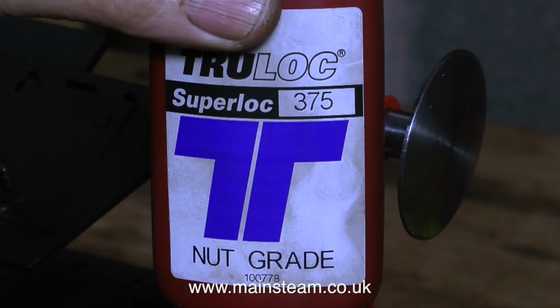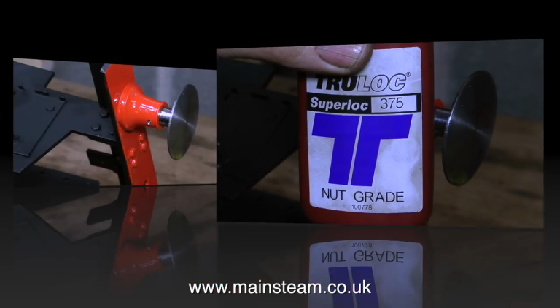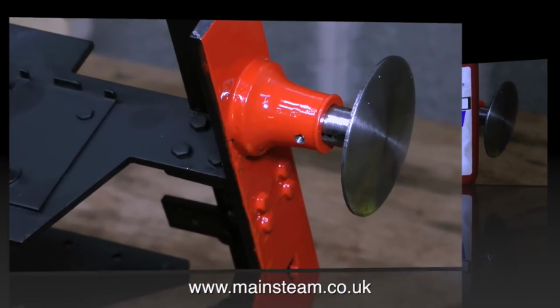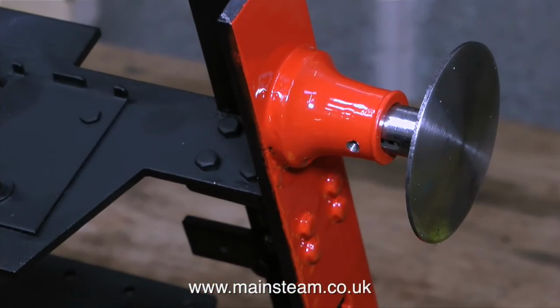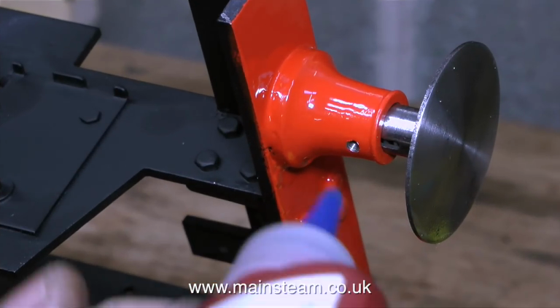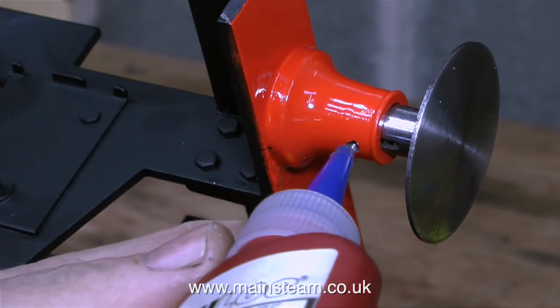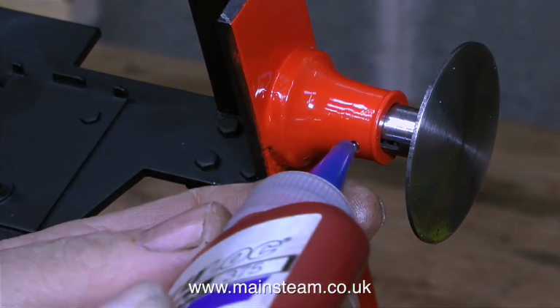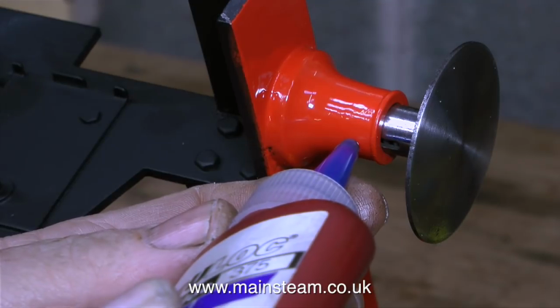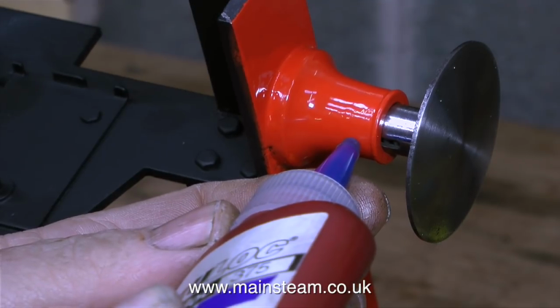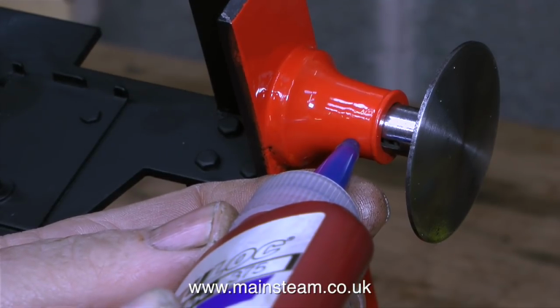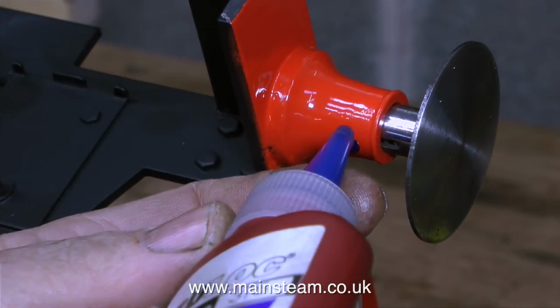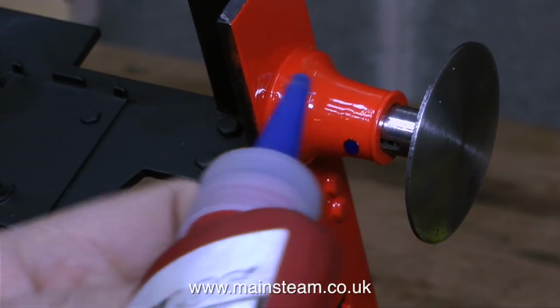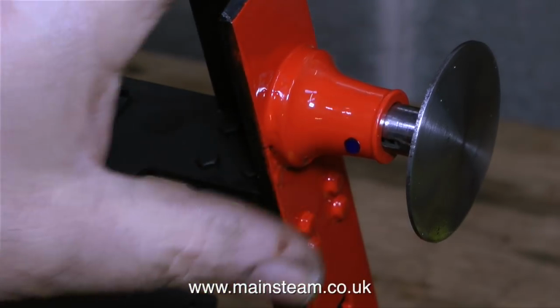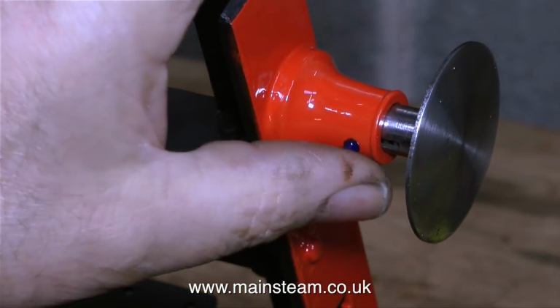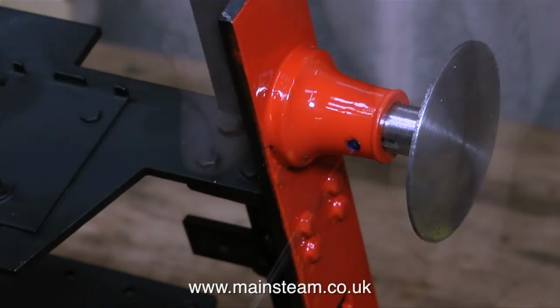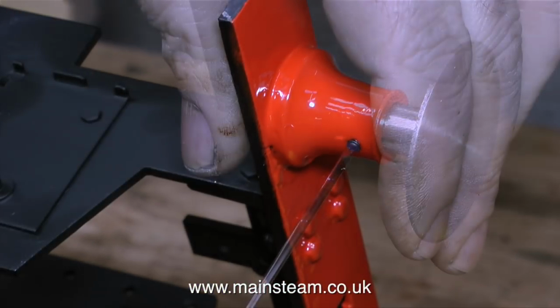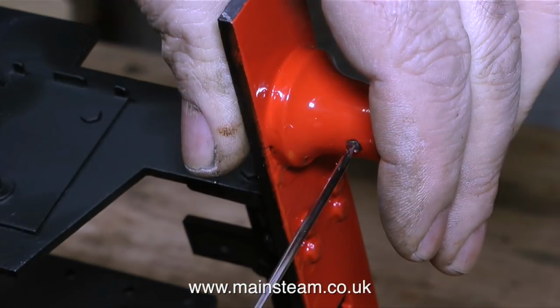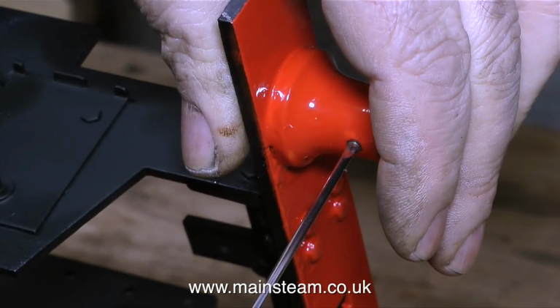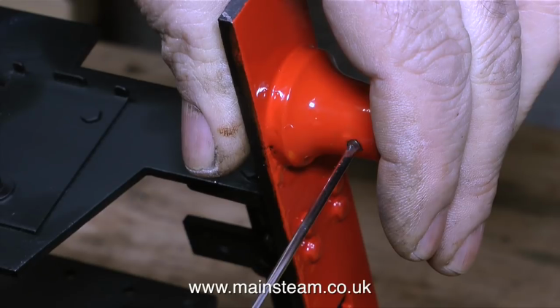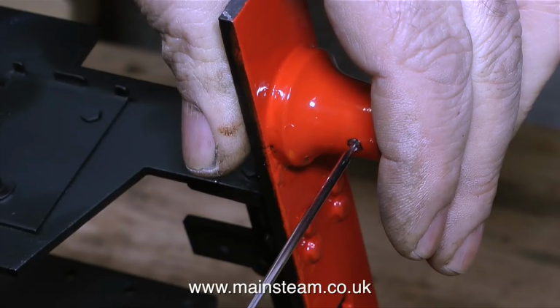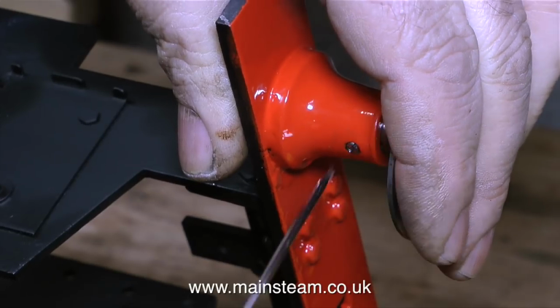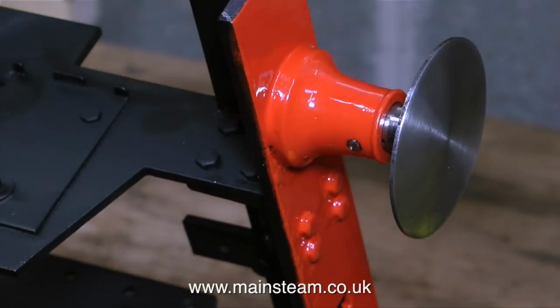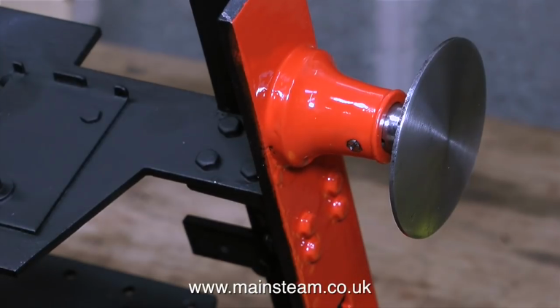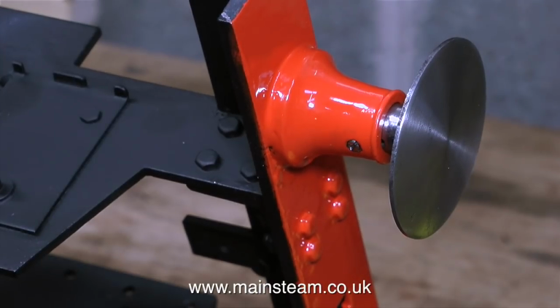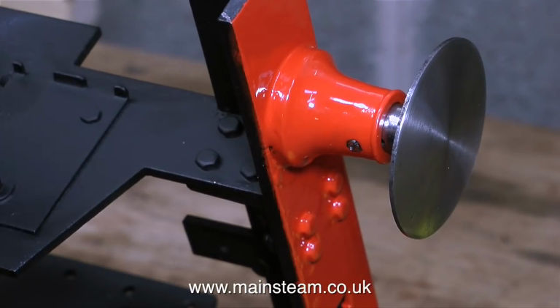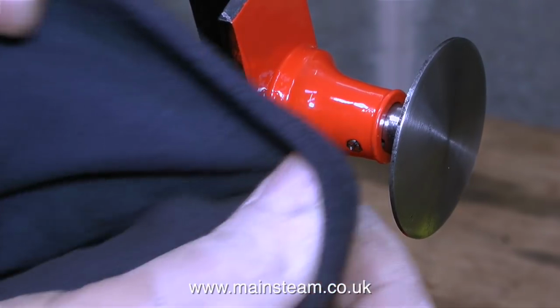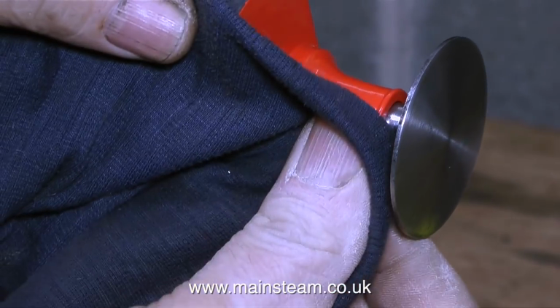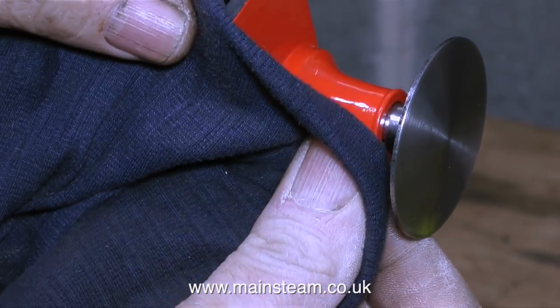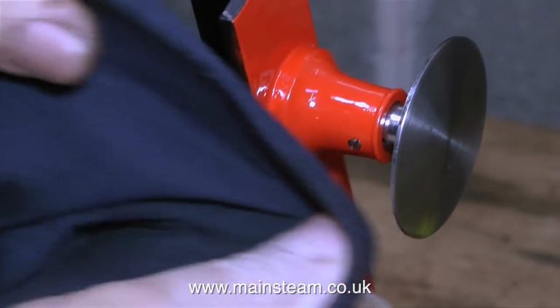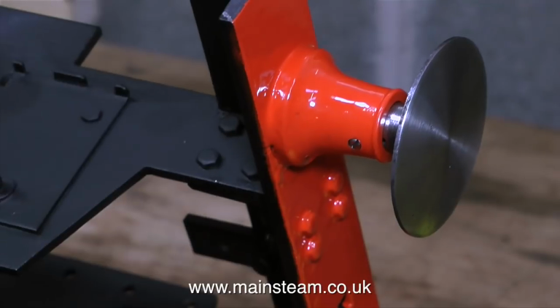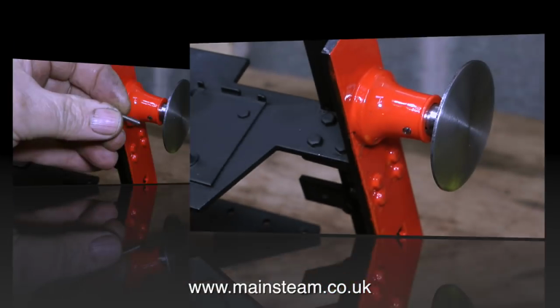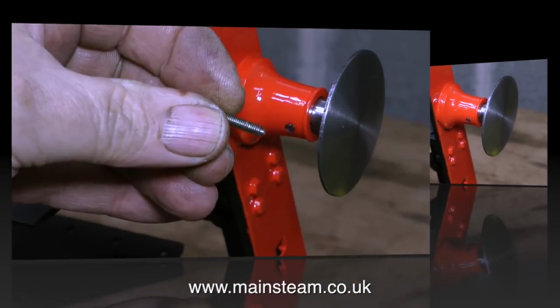I had to drill out the old grub screw, re-thread the hole, and here I'm using some nut lock to fit the grub screw in place. Notice how I wipe away the surplus very quickly with my thumb — I don't think this blue stuff dissolves paint, but some retaining compounds do.